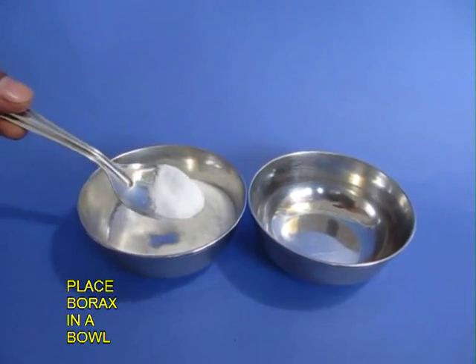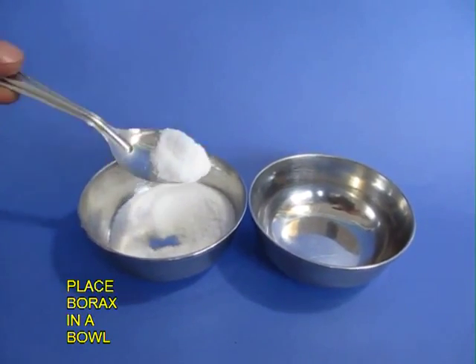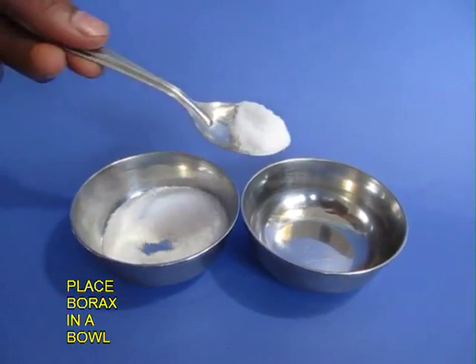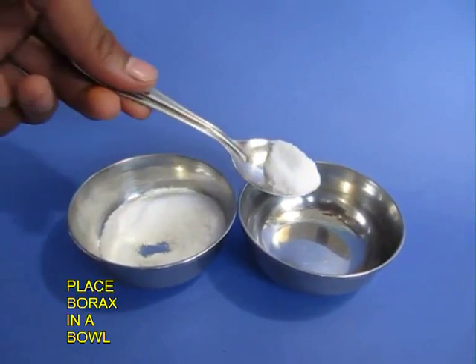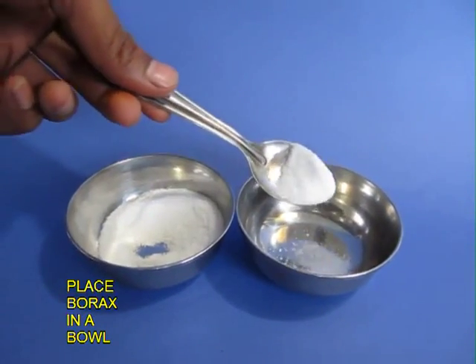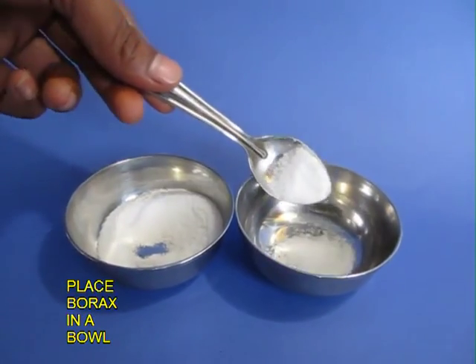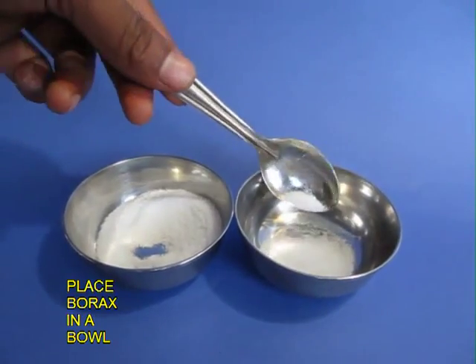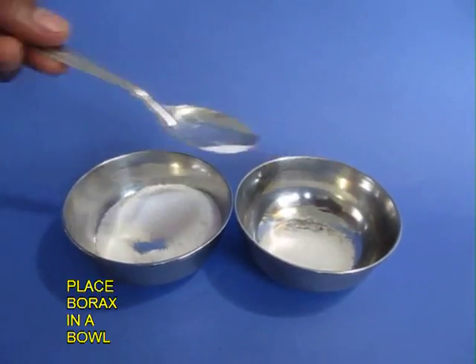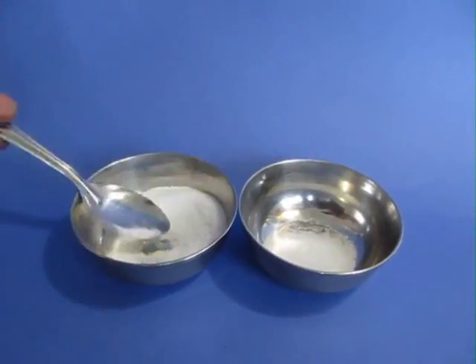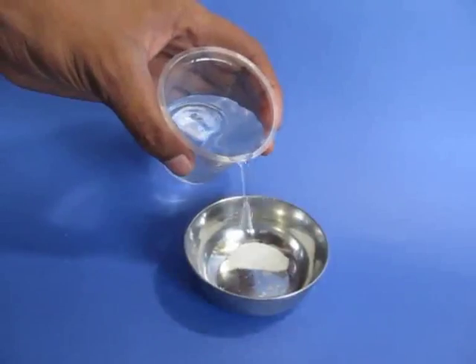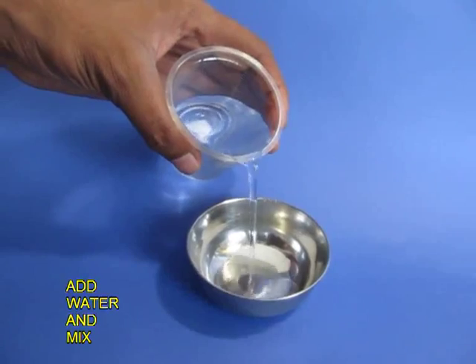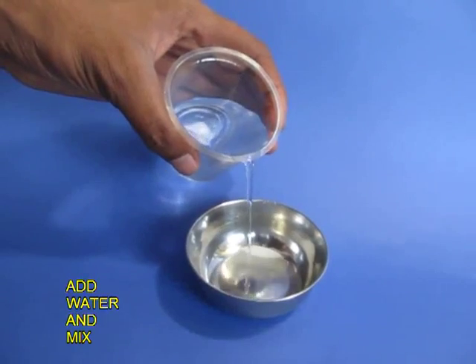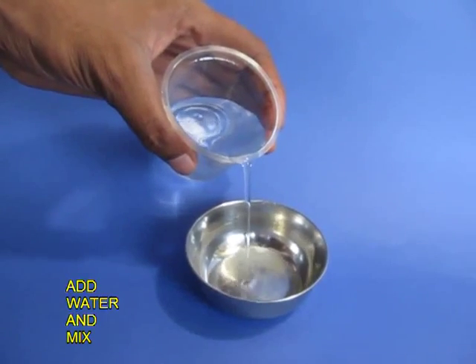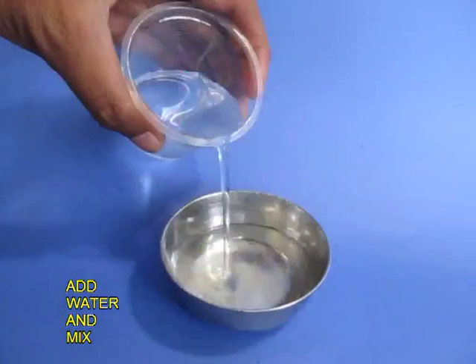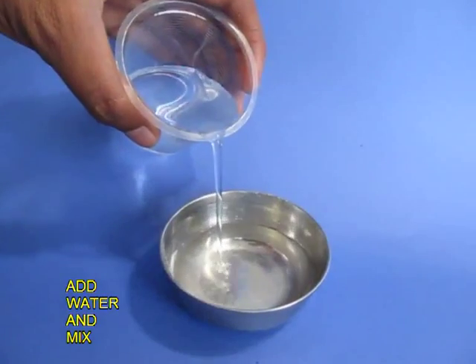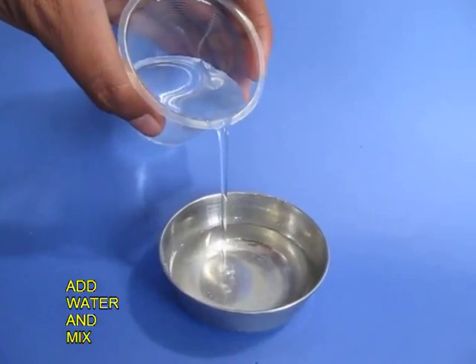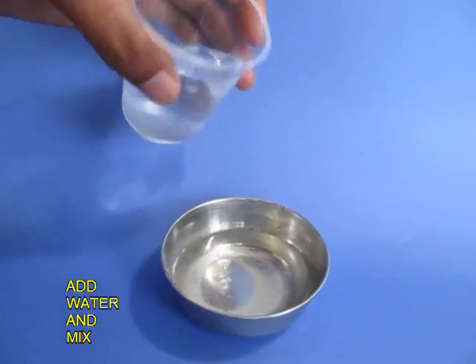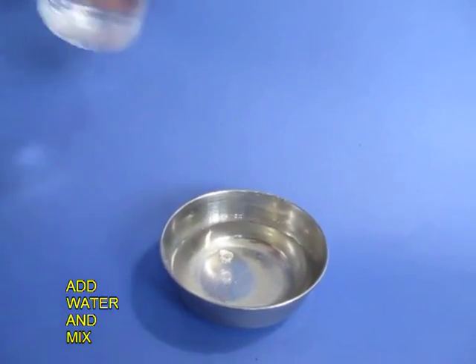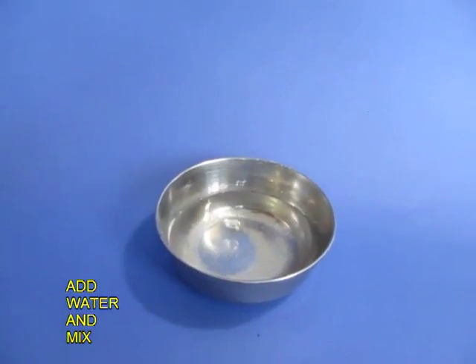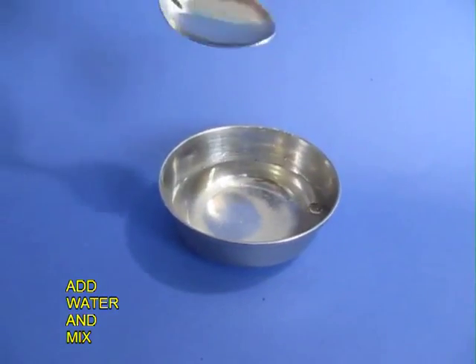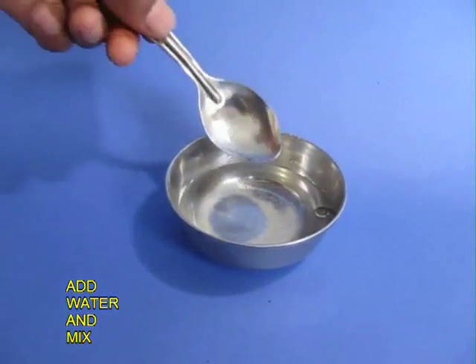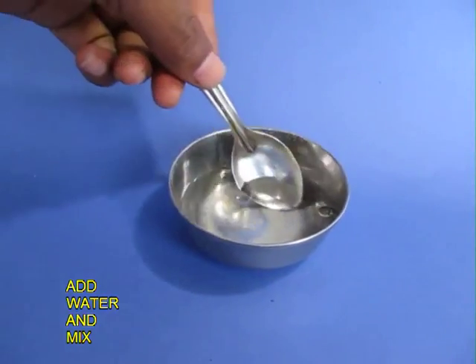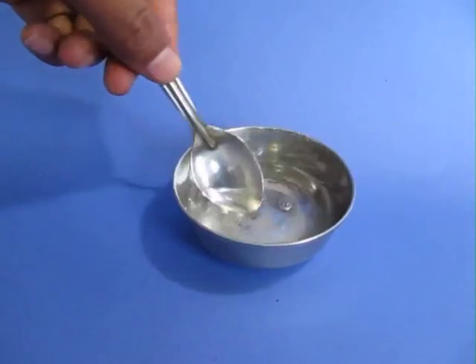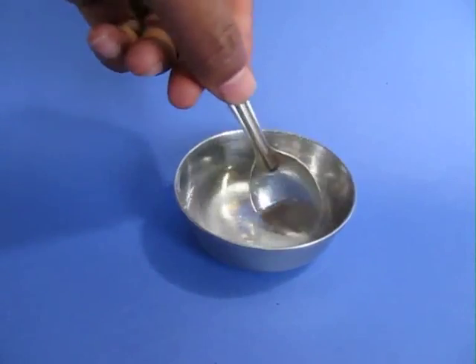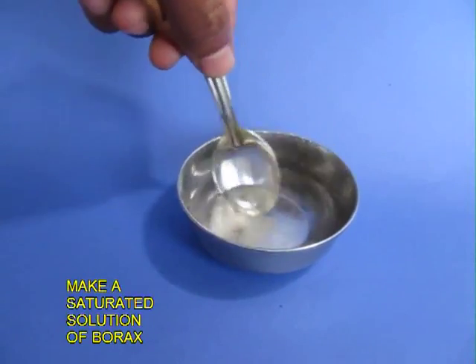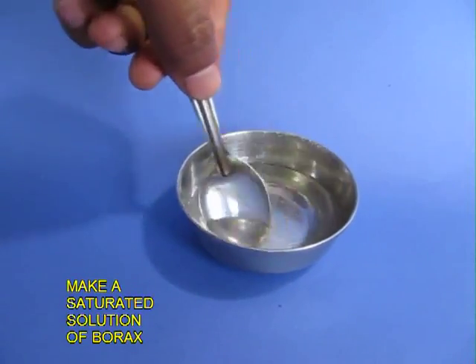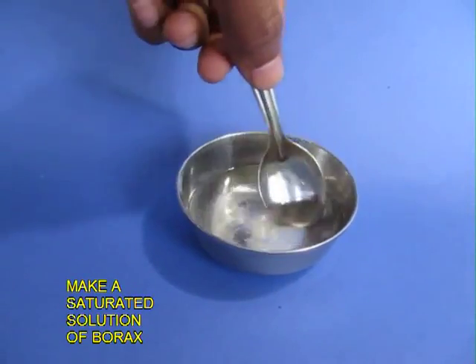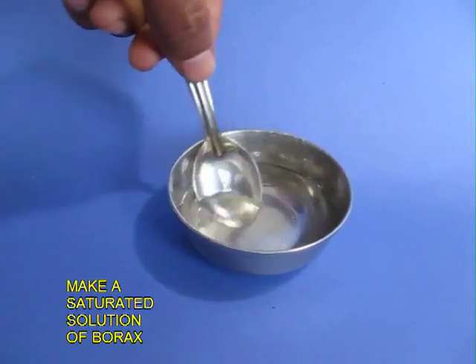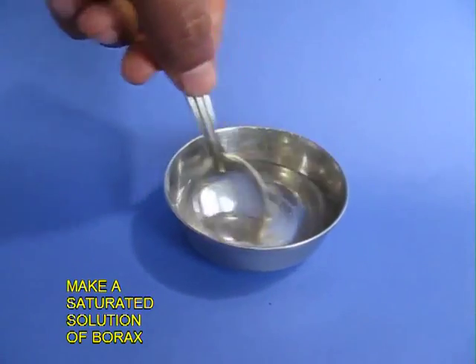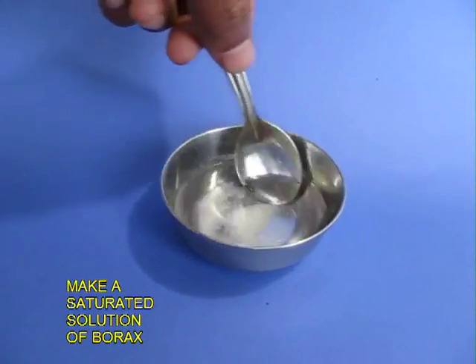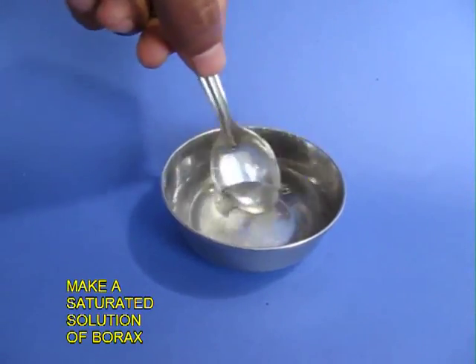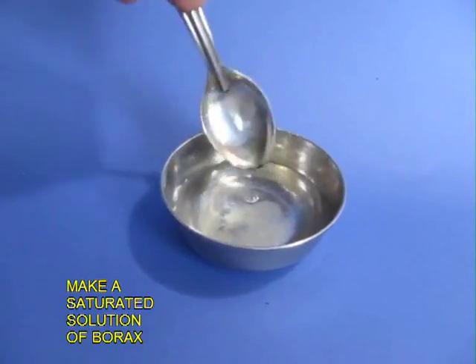Then place some borax in another bowl and add water to it. Keep stirring and adding borax until you make a saturated solution of borax.